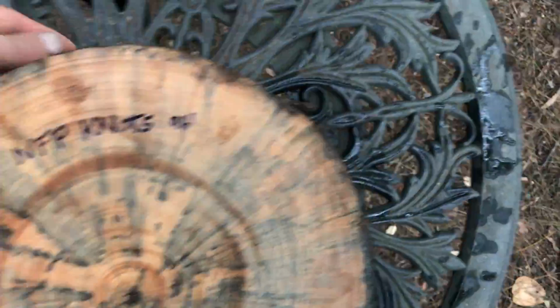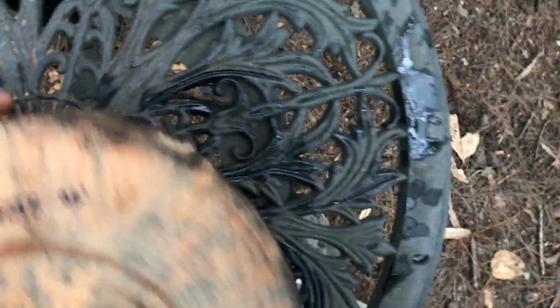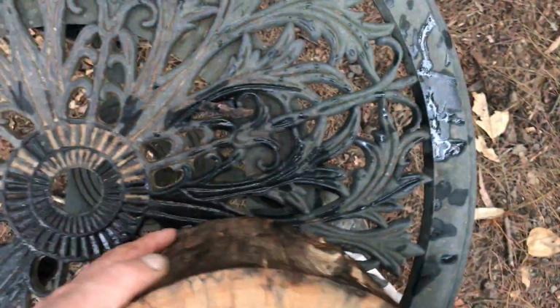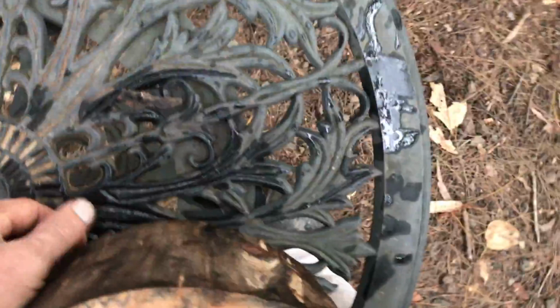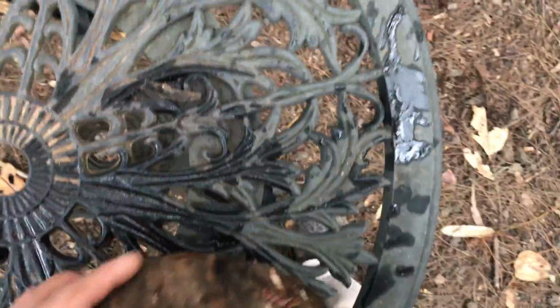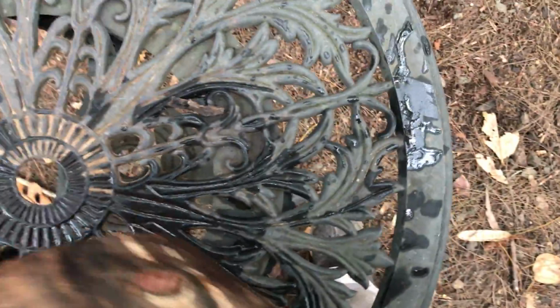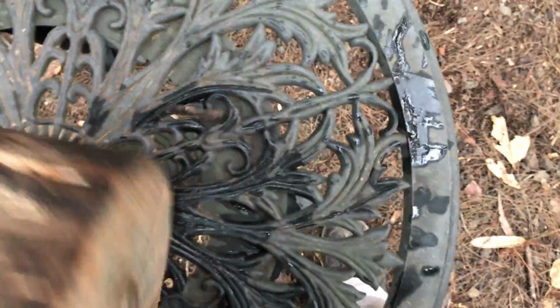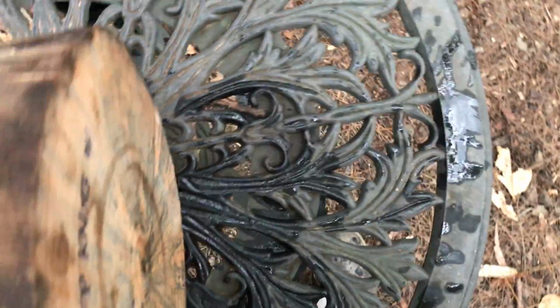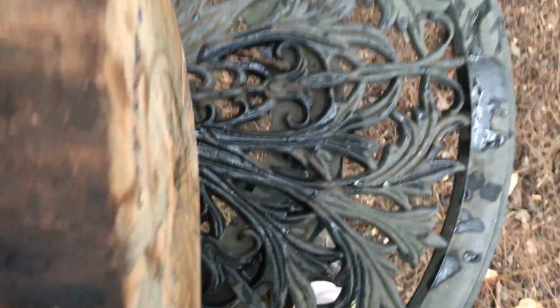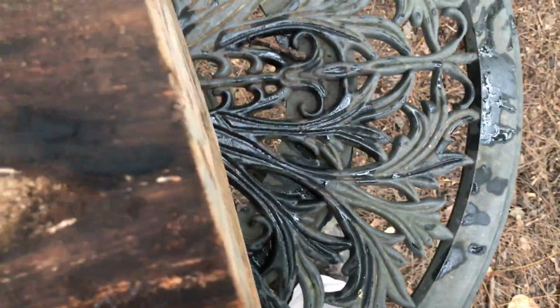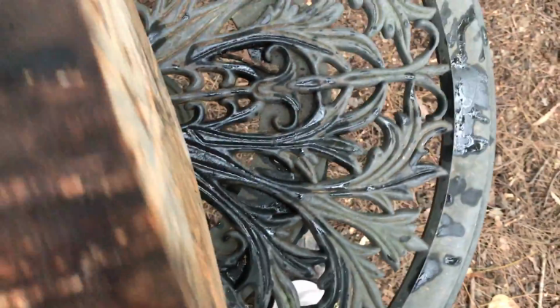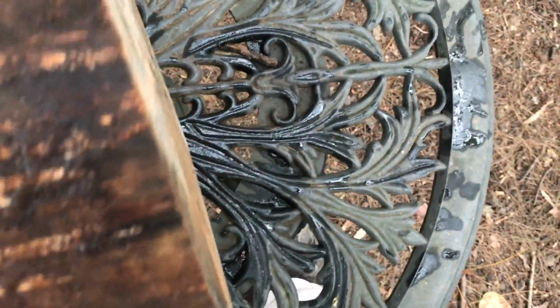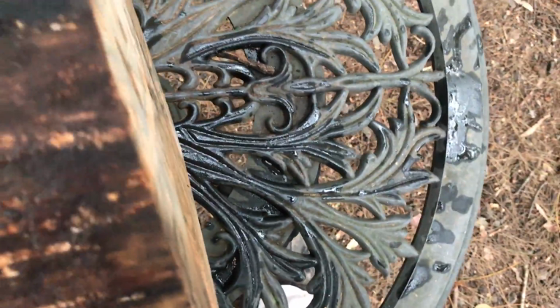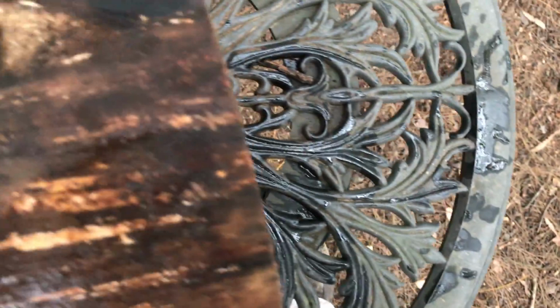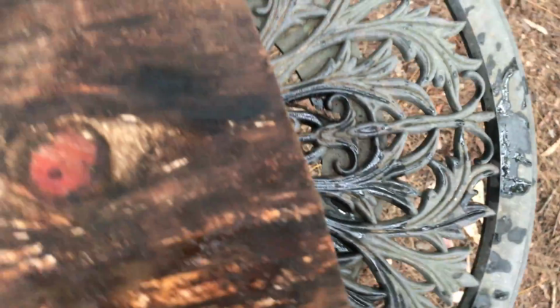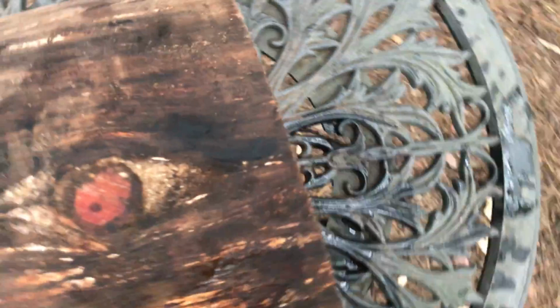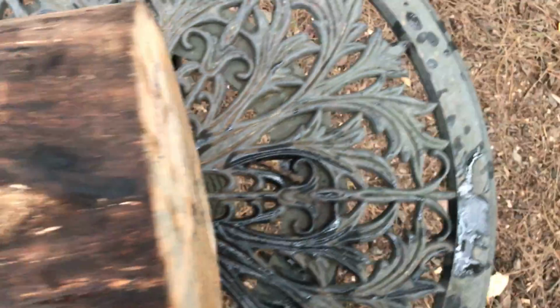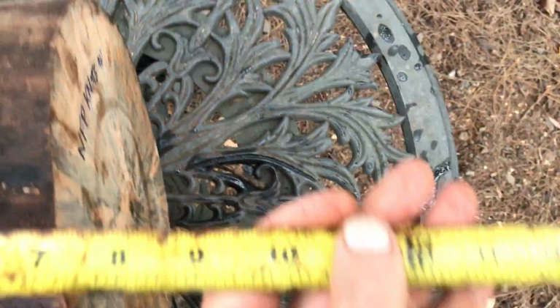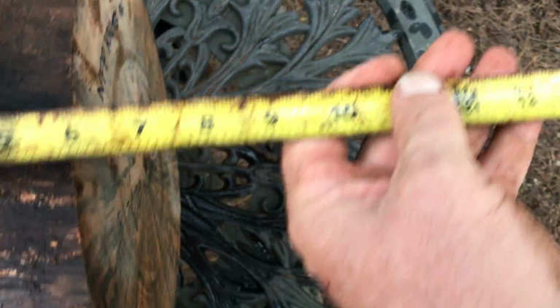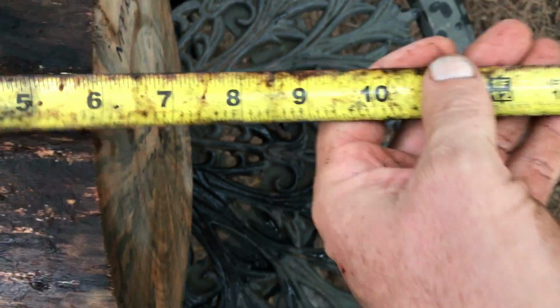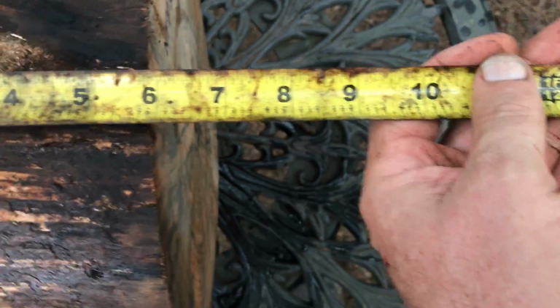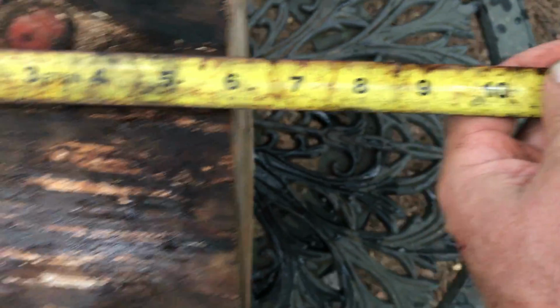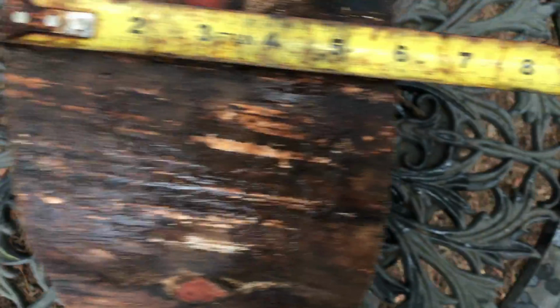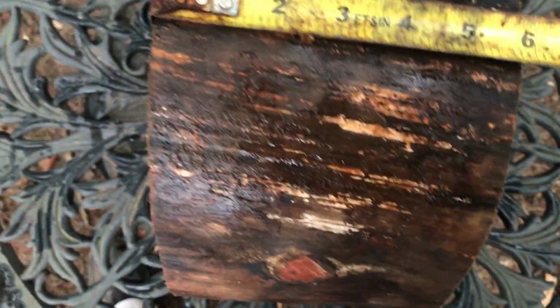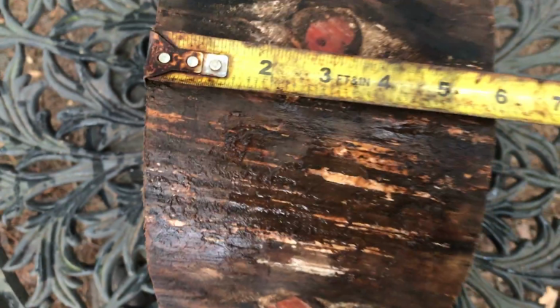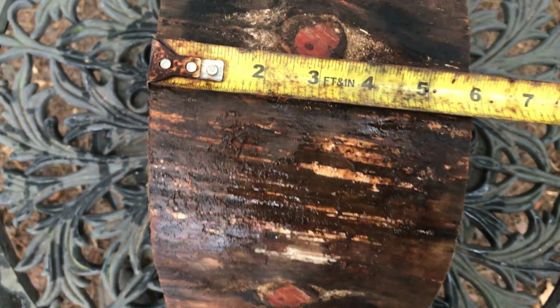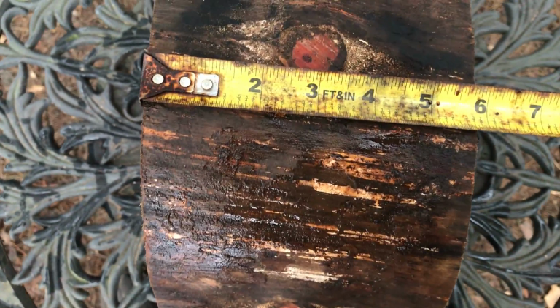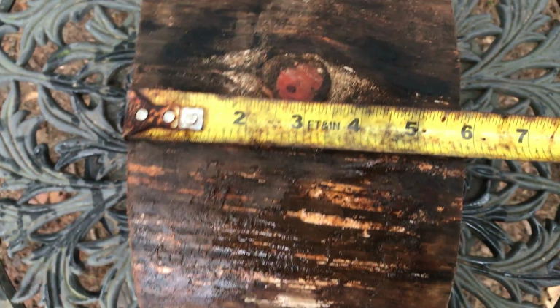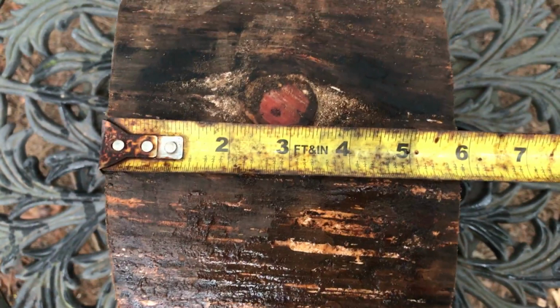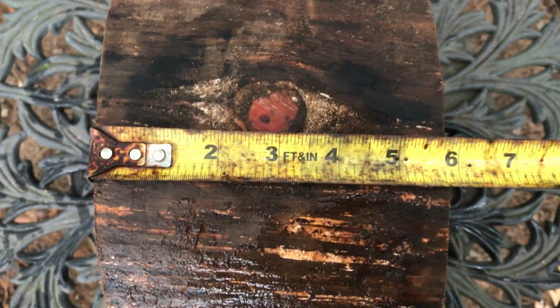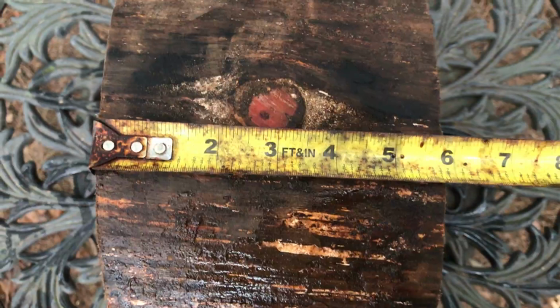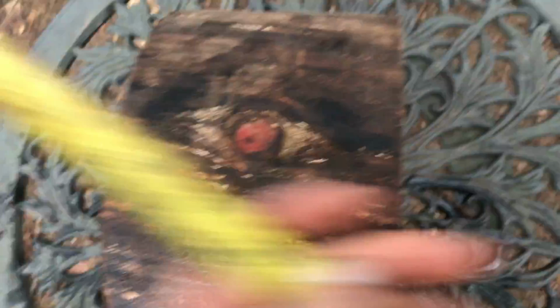I'm going to flip this up real quick — it's a nice heavy log. It's going to ship in a priority flat rate large box, that's going to be $17.65. This is cut at about 5 and 7 eighths inches.